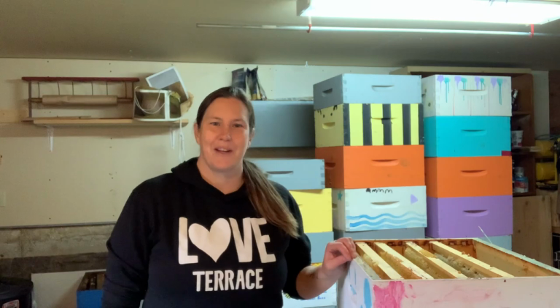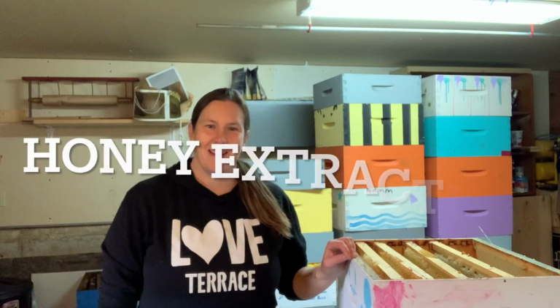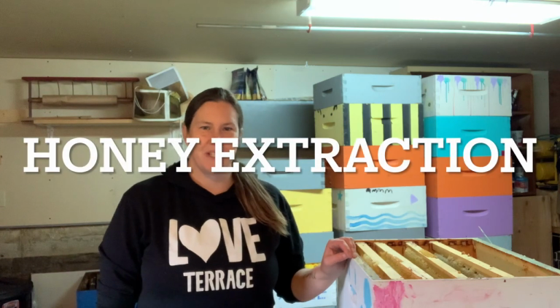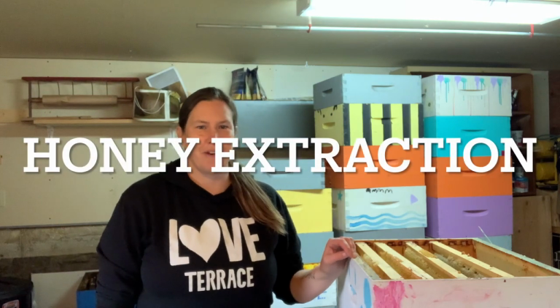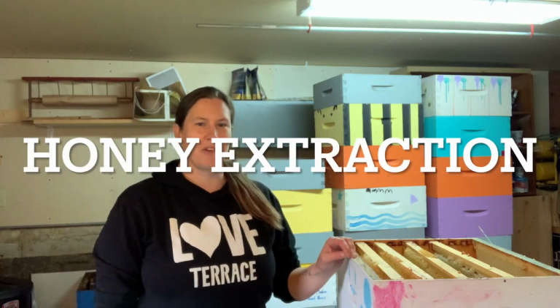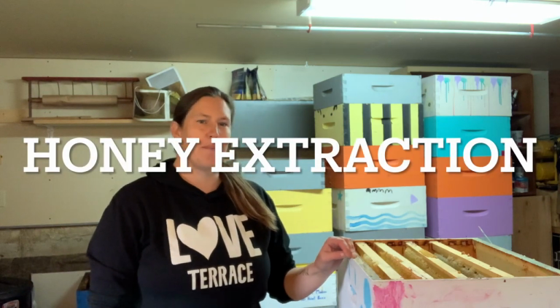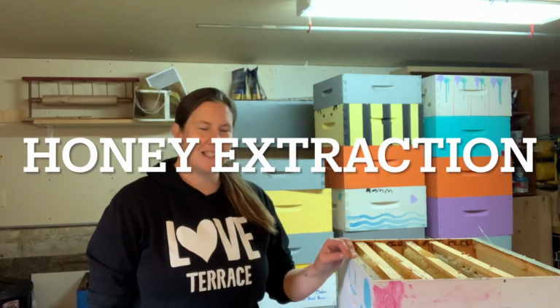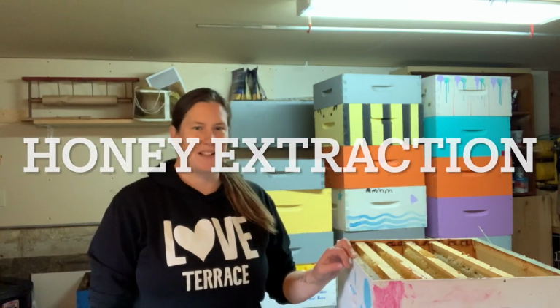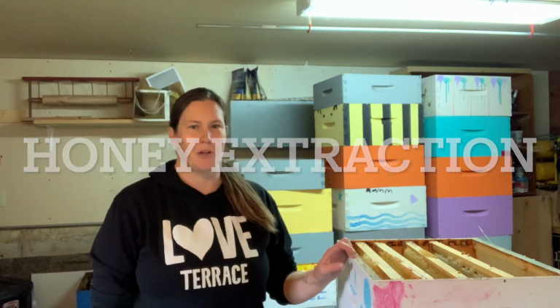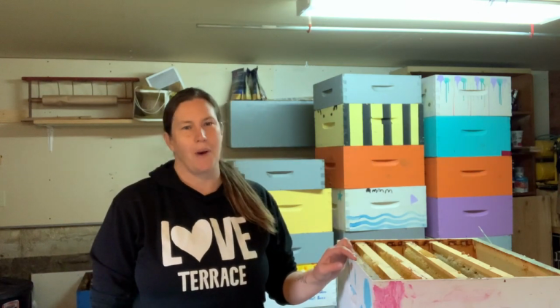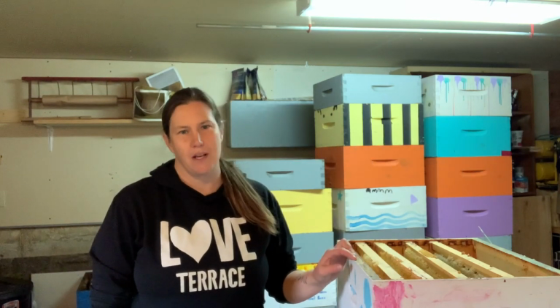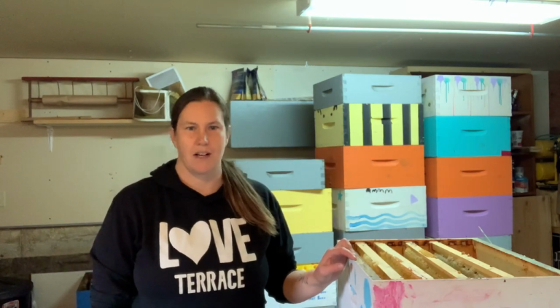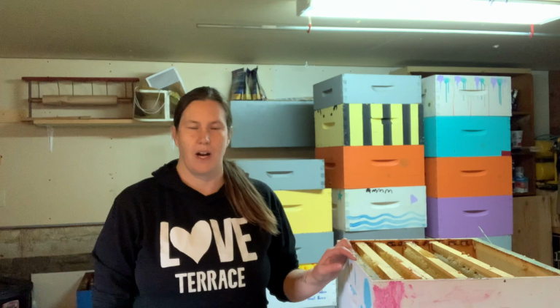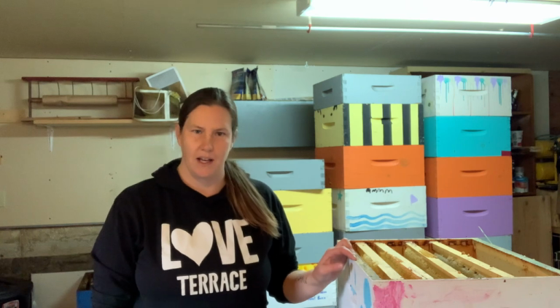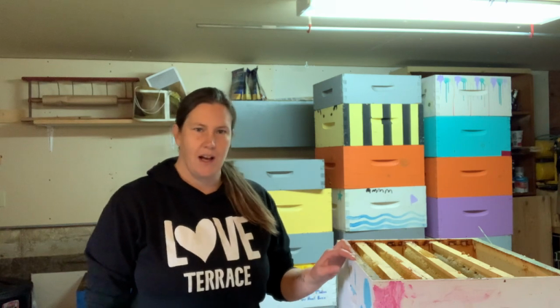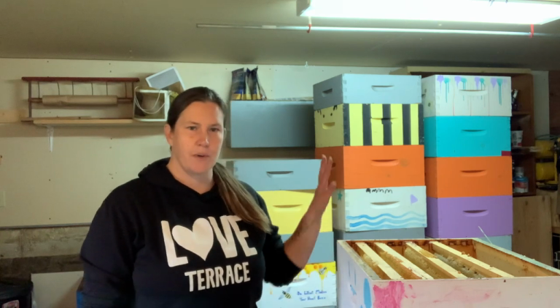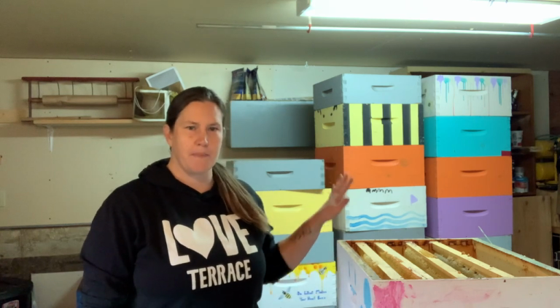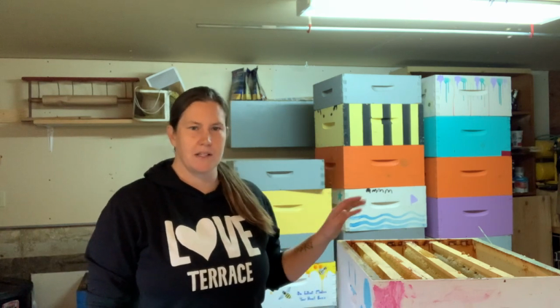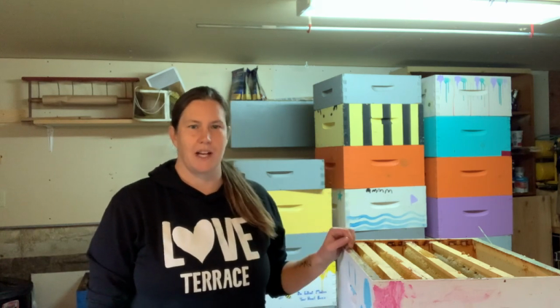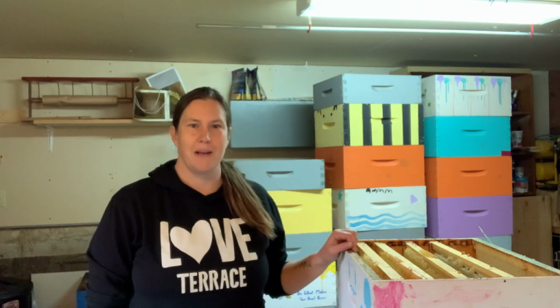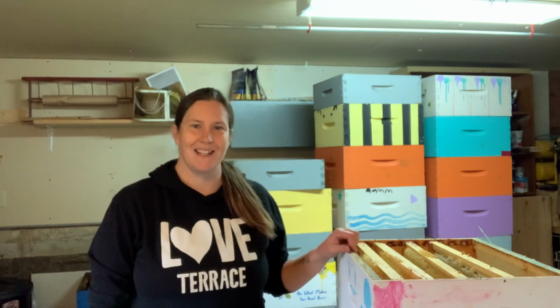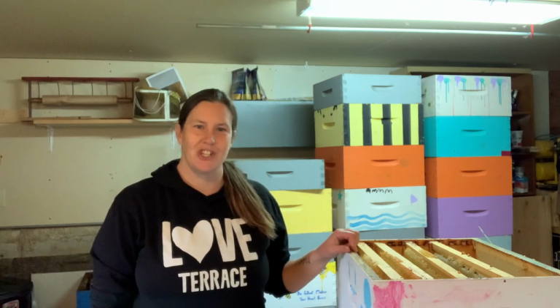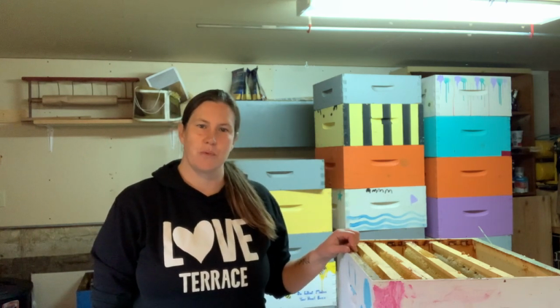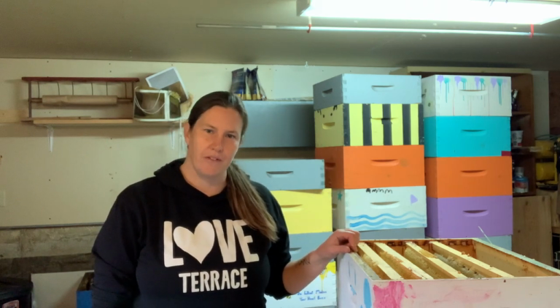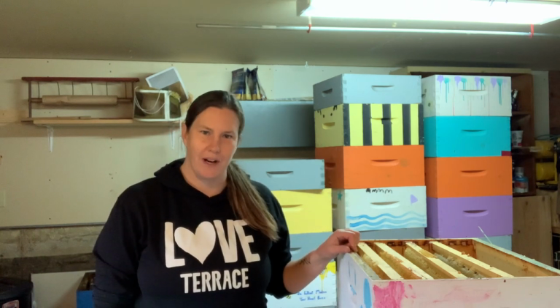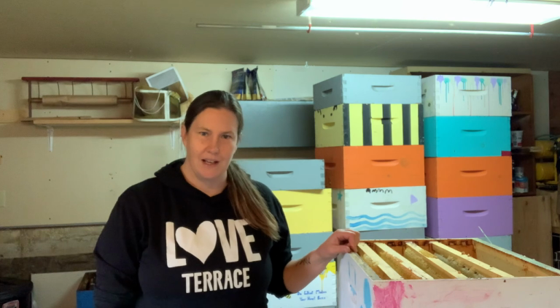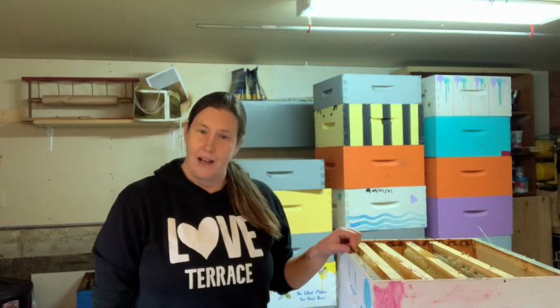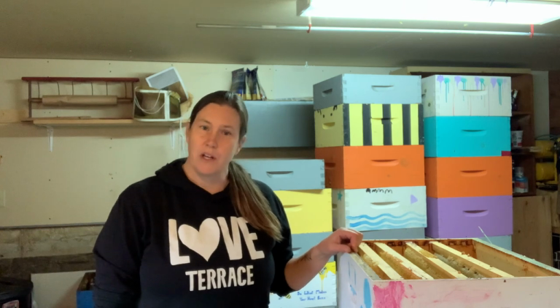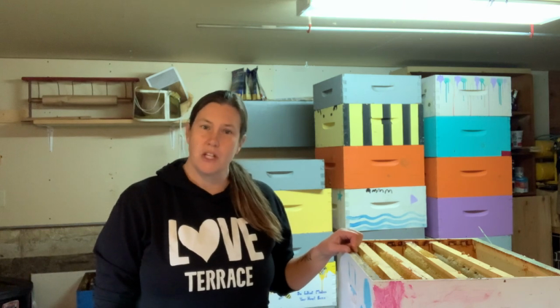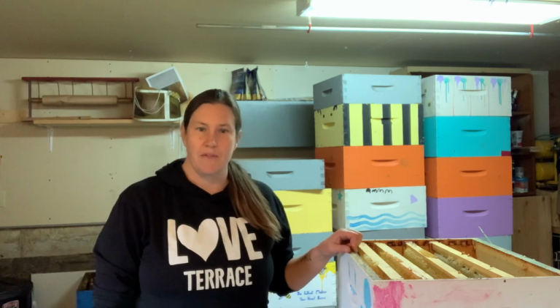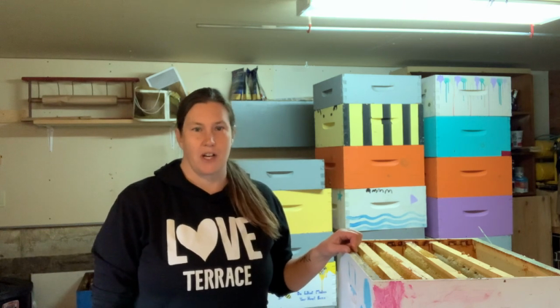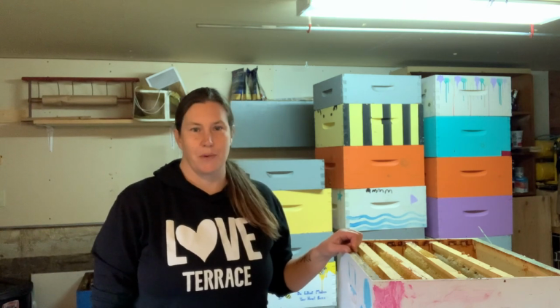Good morning, I'm Christine from Rushing River Apiaries and today I'm going to show you how we extract our honey. In all these boxes that are stacked behind me is this year's wildflower honey and I'll walk you through each step of the extraction process.